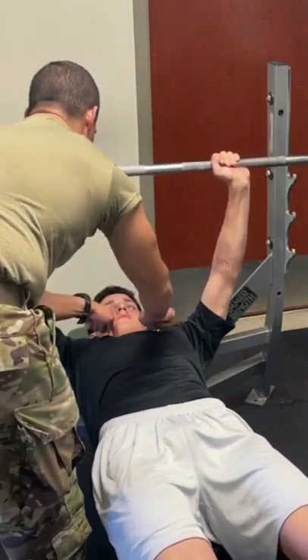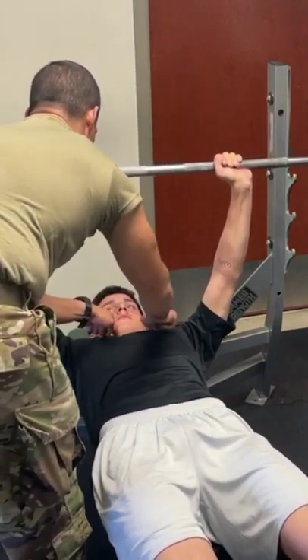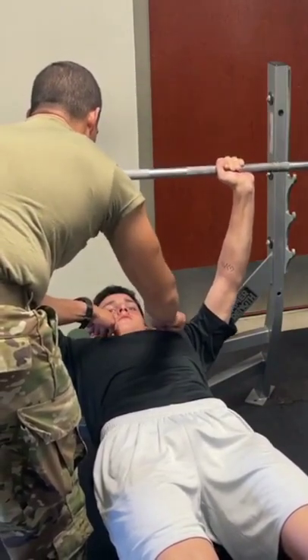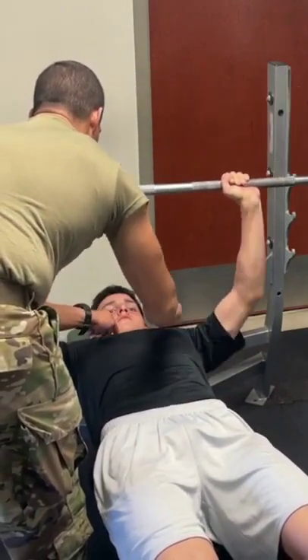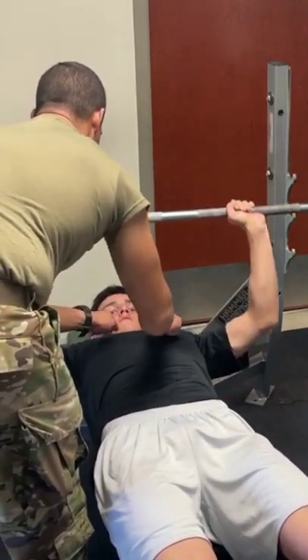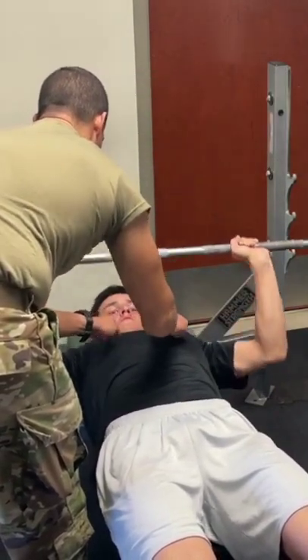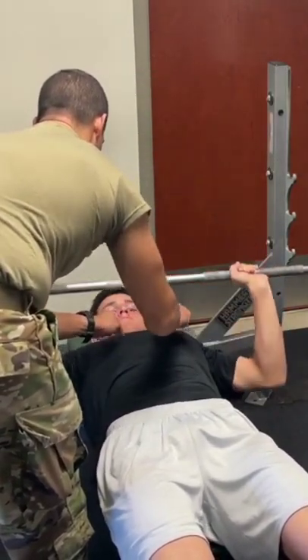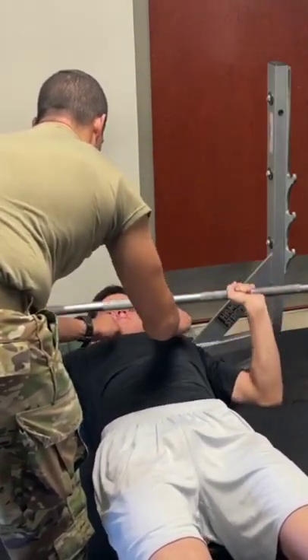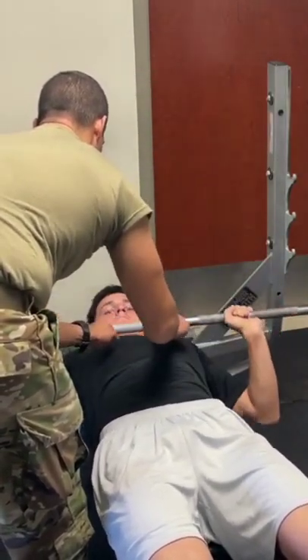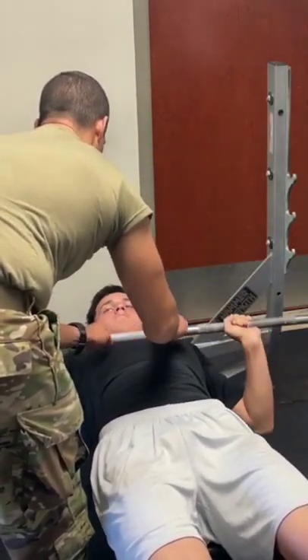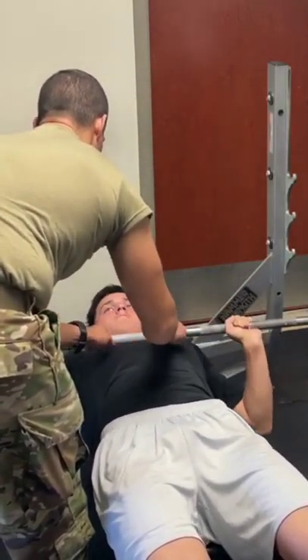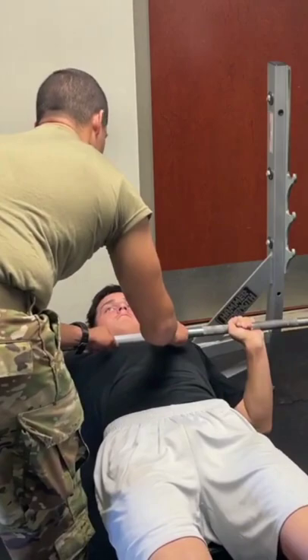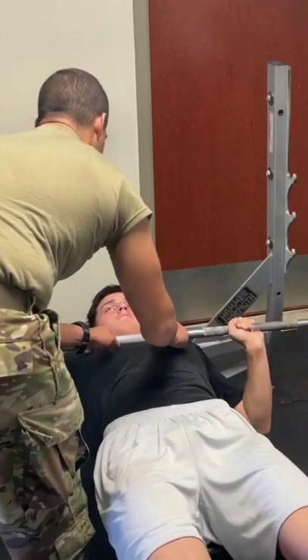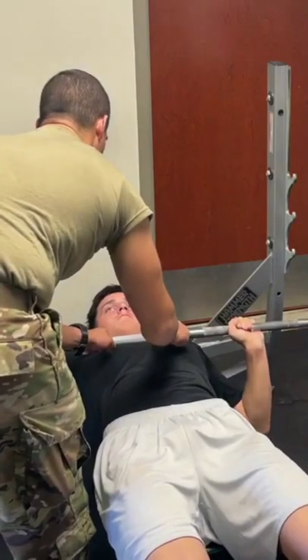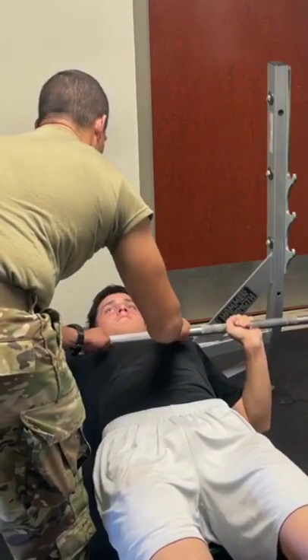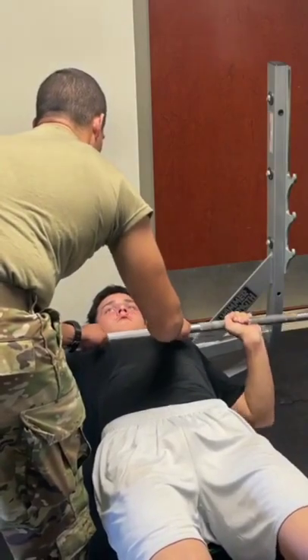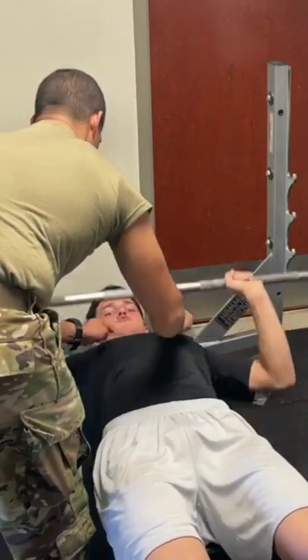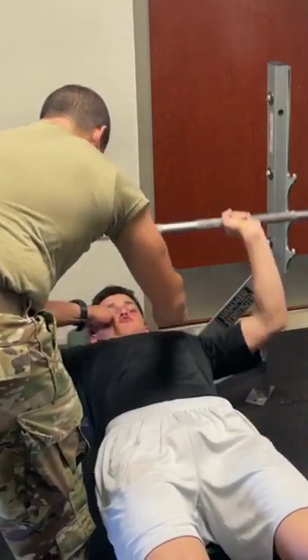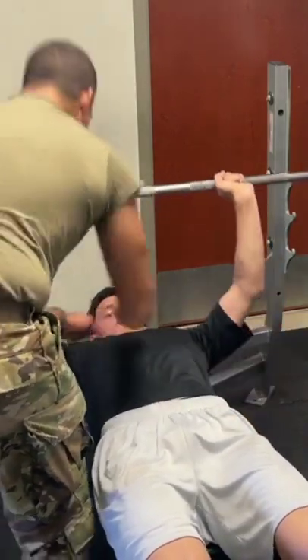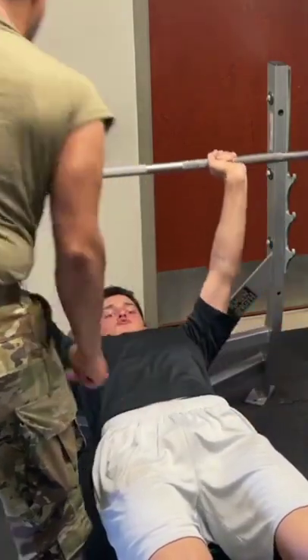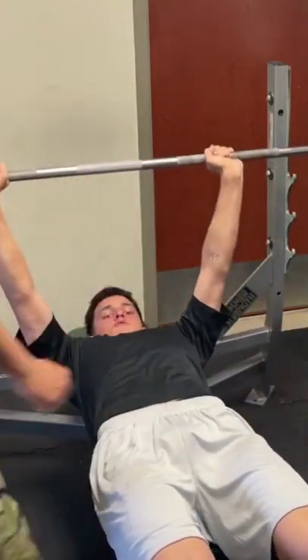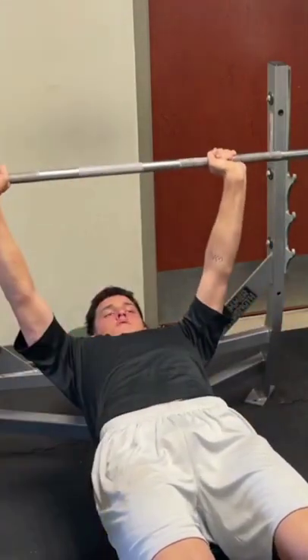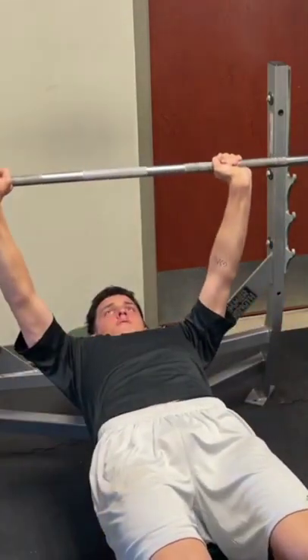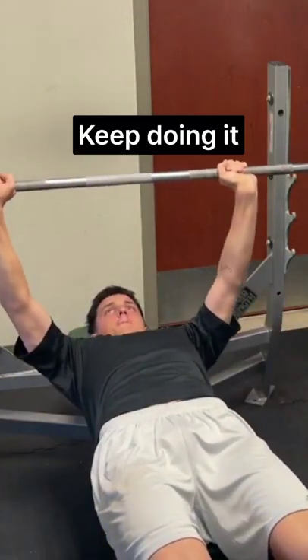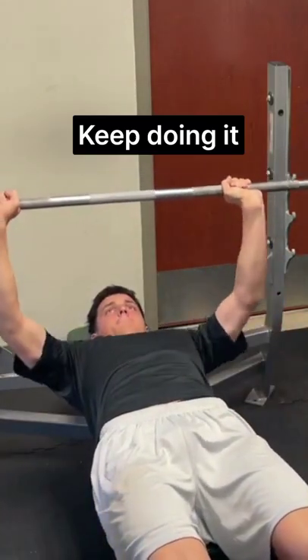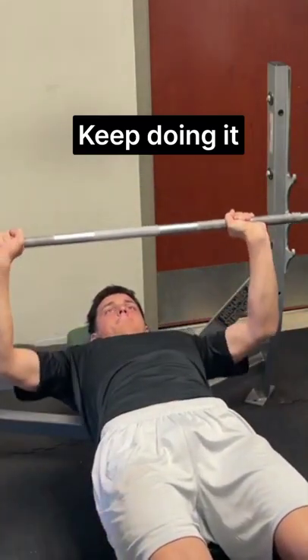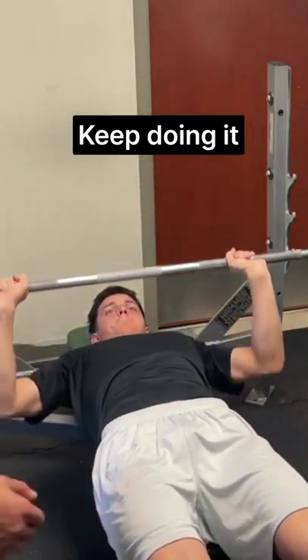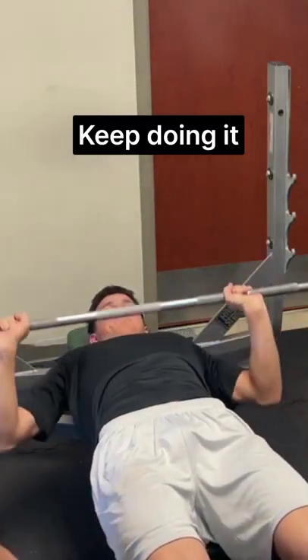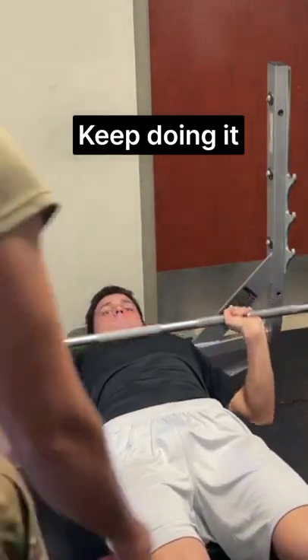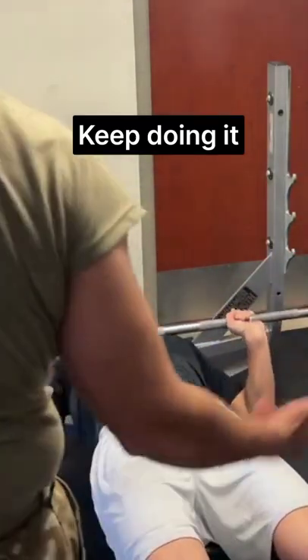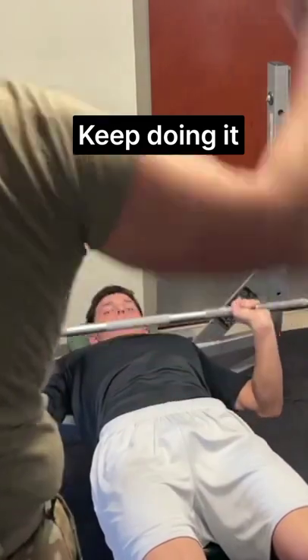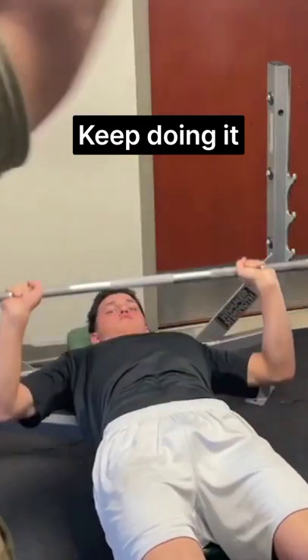Go down. Stretch it. Stretch it. Make sure the chest is up still. Go up. Perfect. Keep doing this. Don't worry about how much you can do, just keep doing it. Give me 10. Can you give me 10?